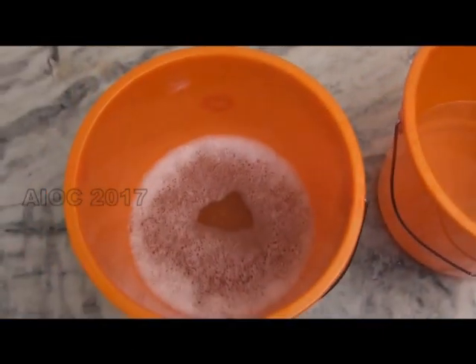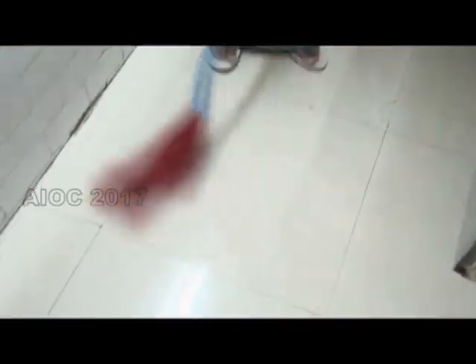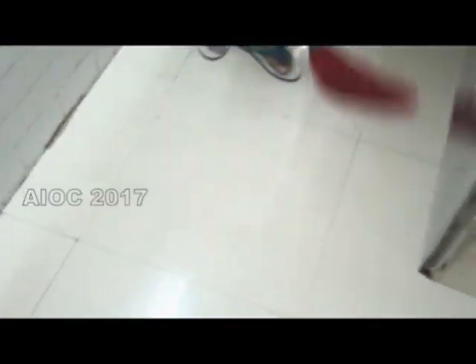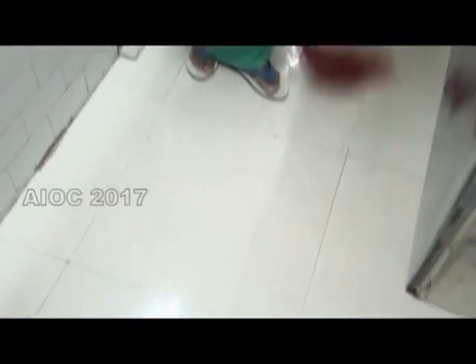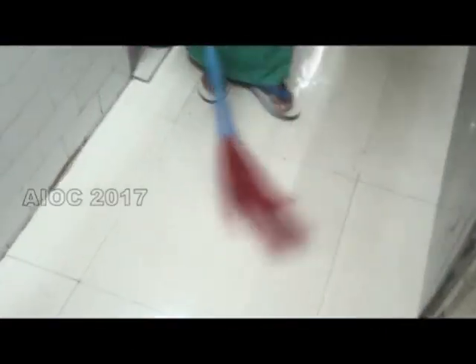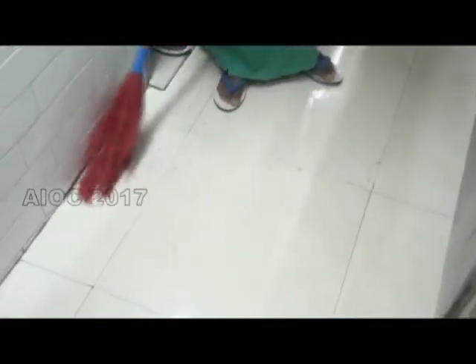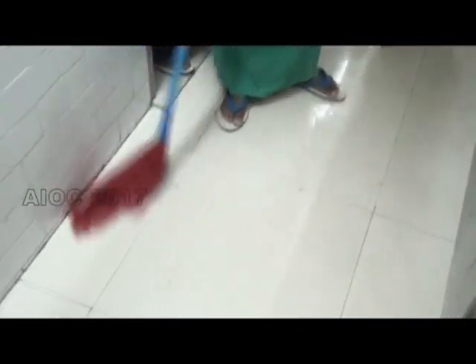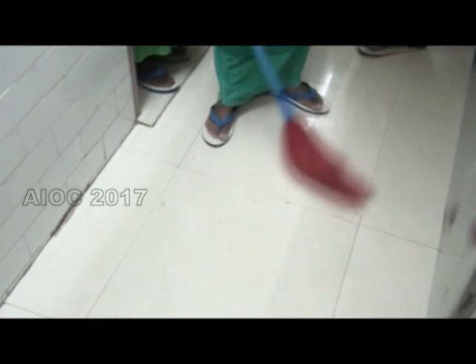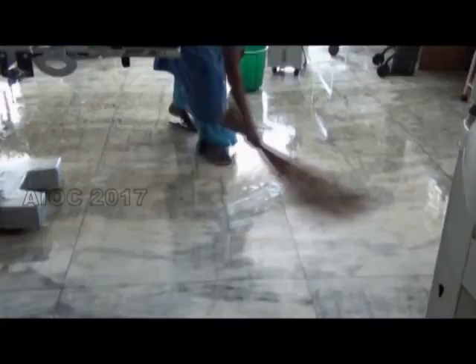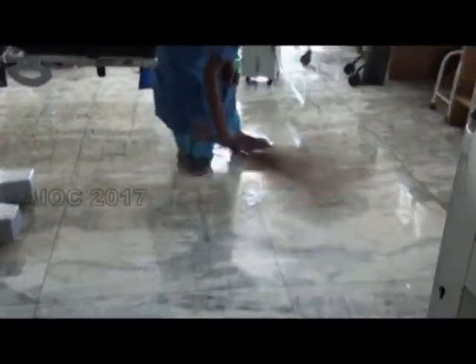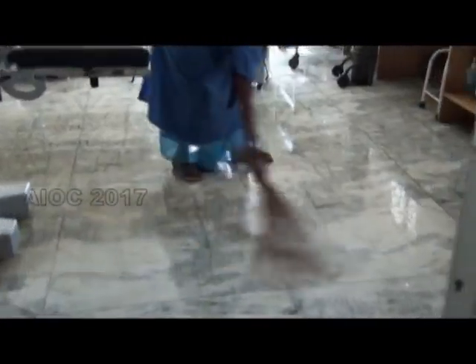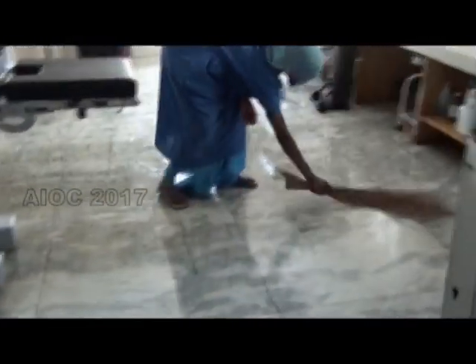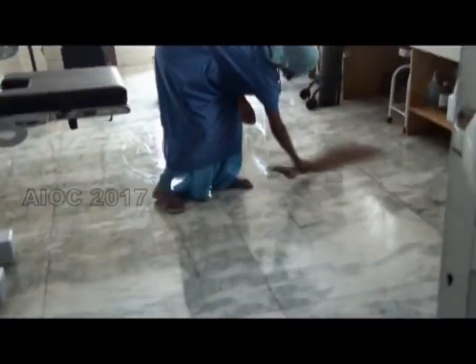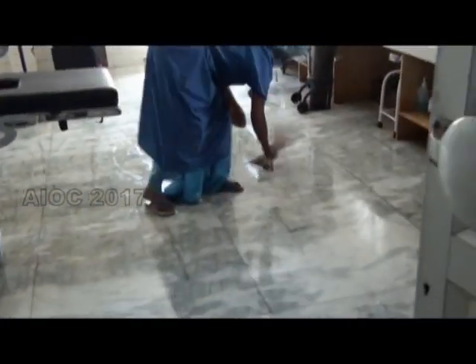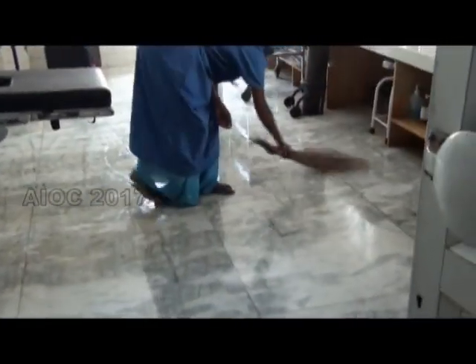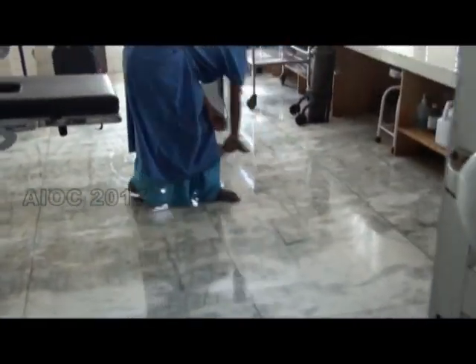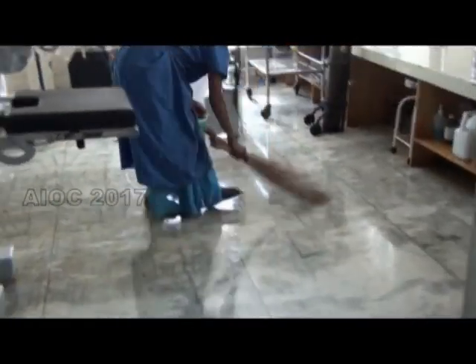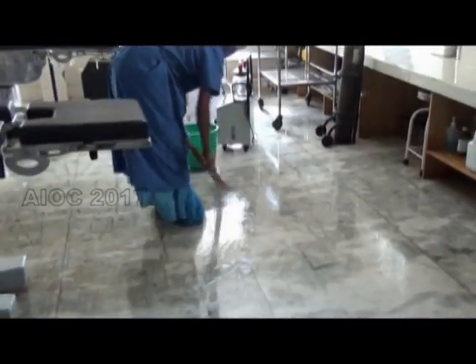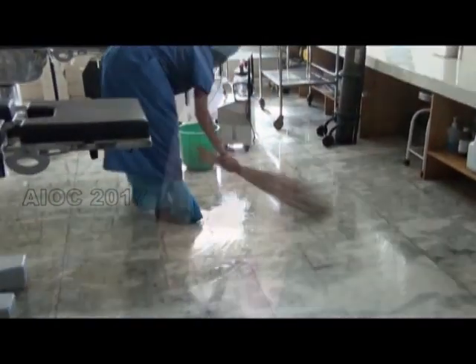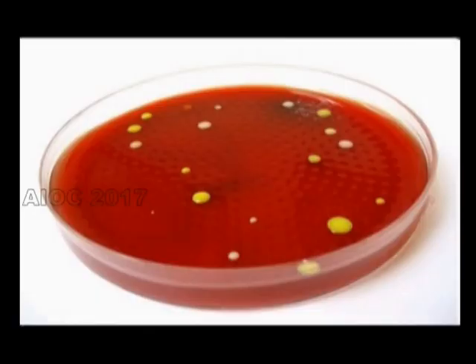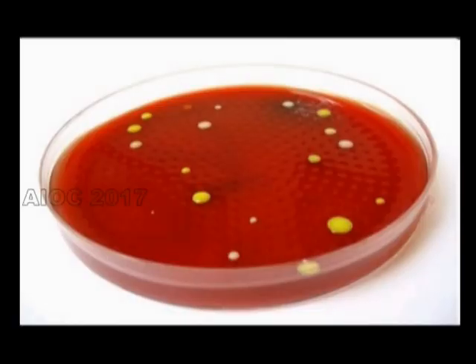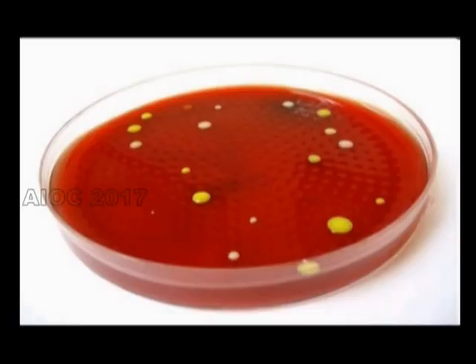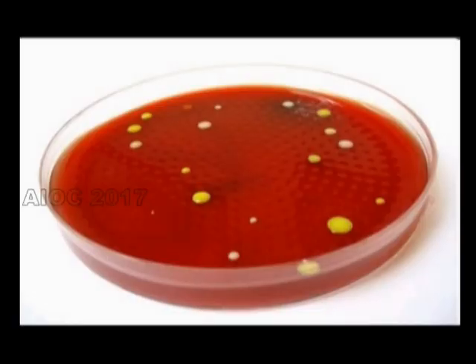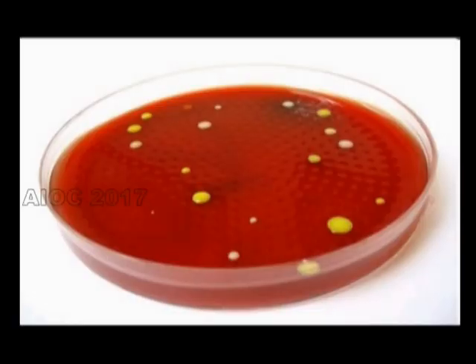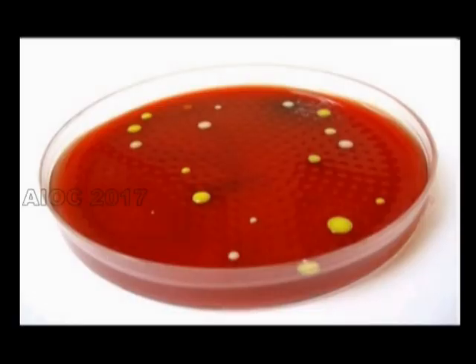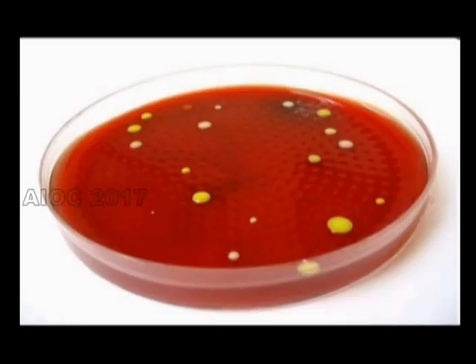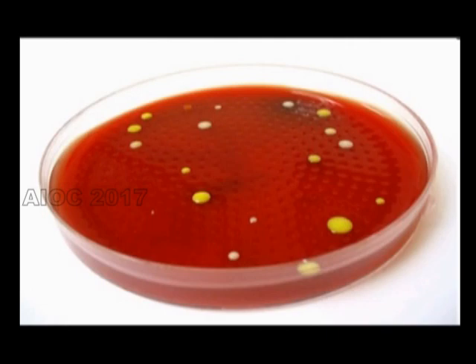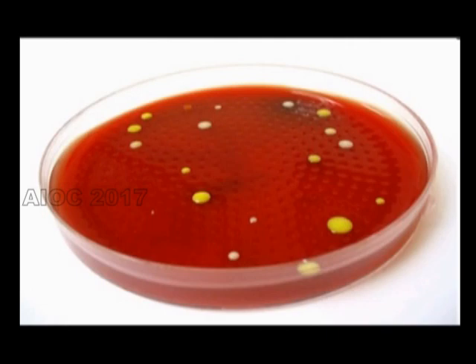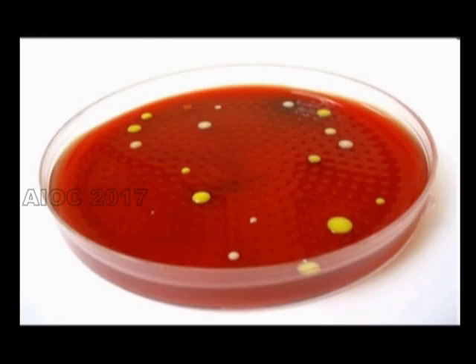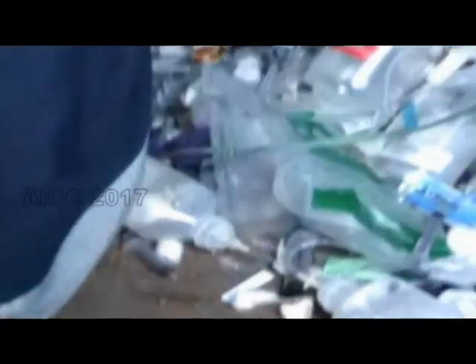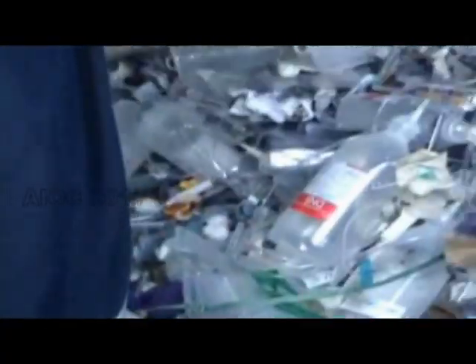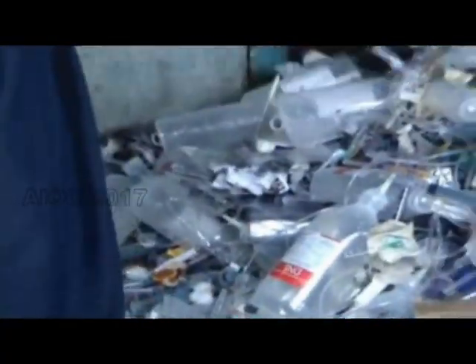A broom should never be used in the theater. Bacterial surveillance is important.